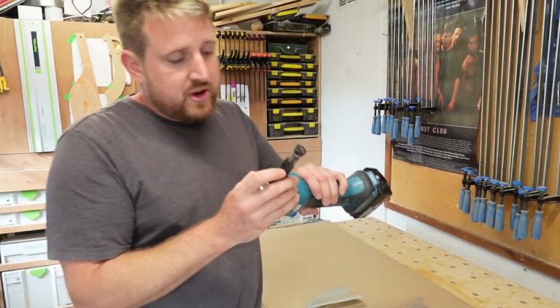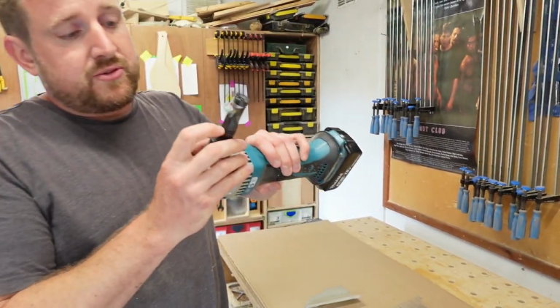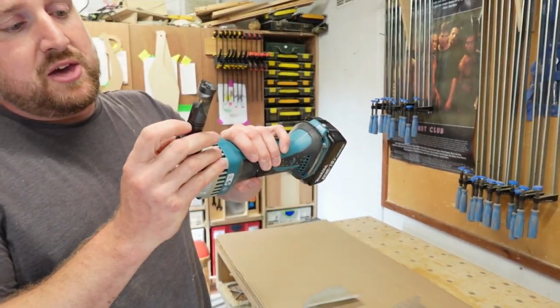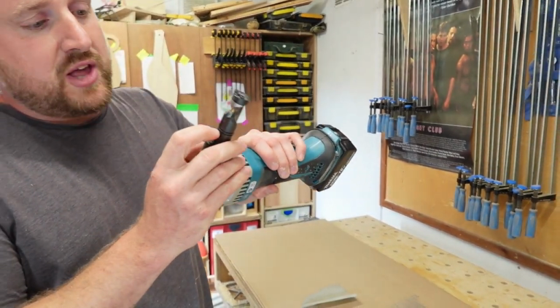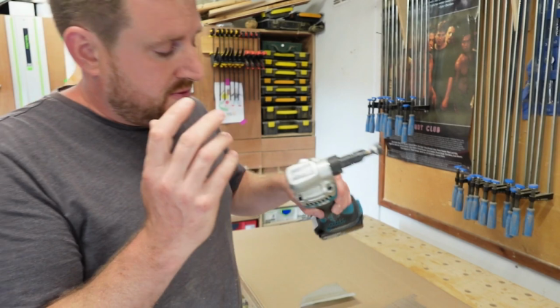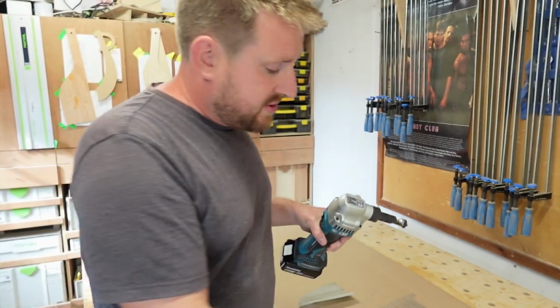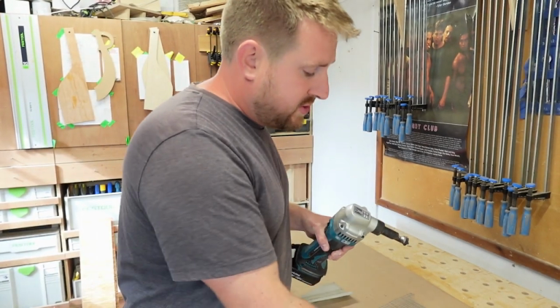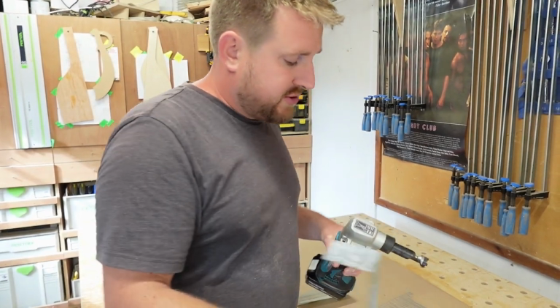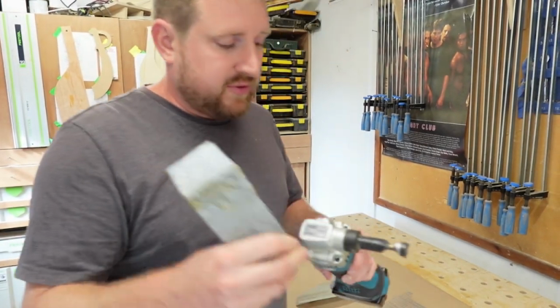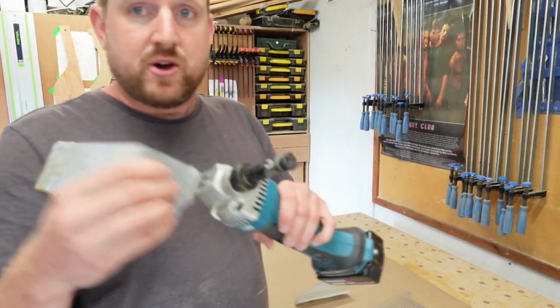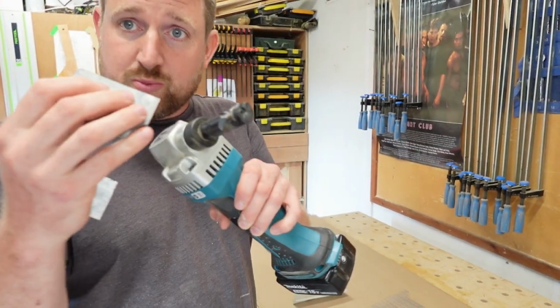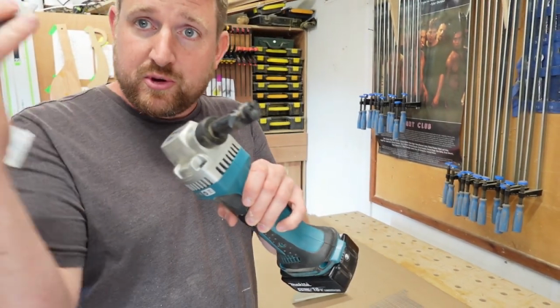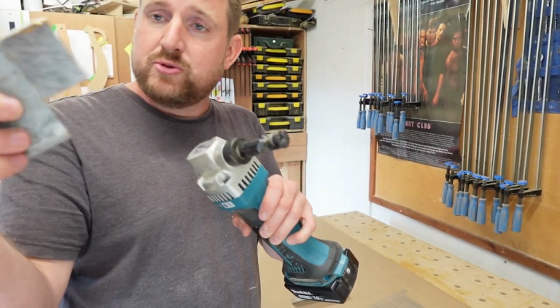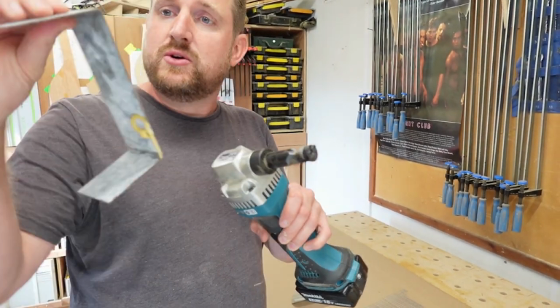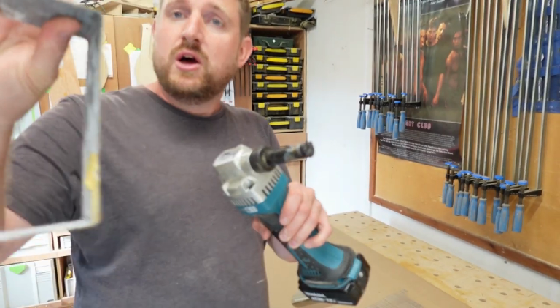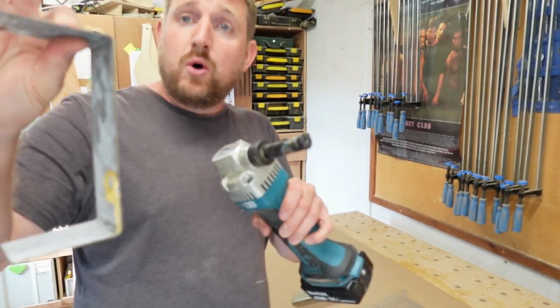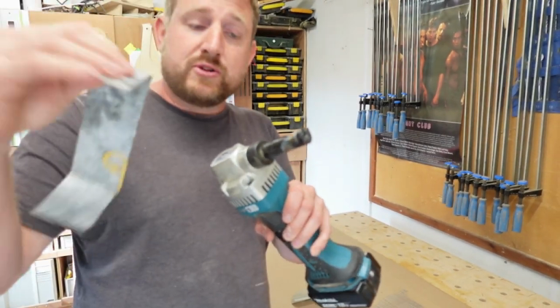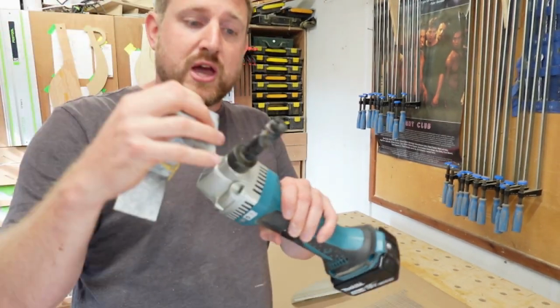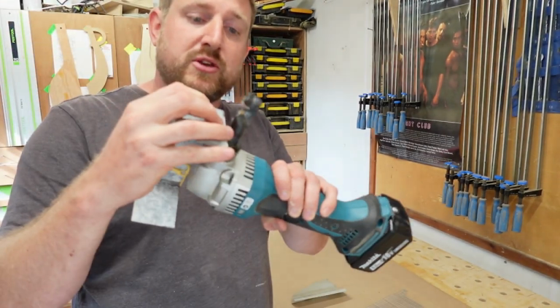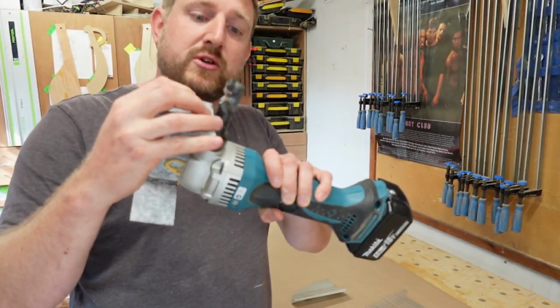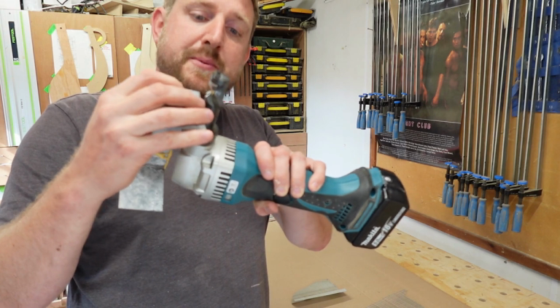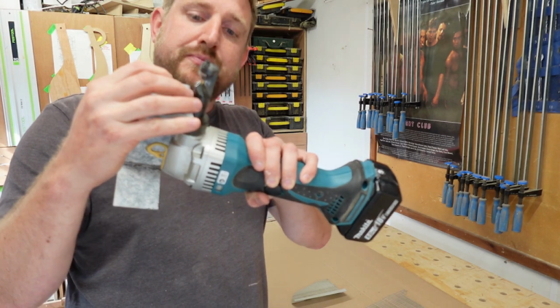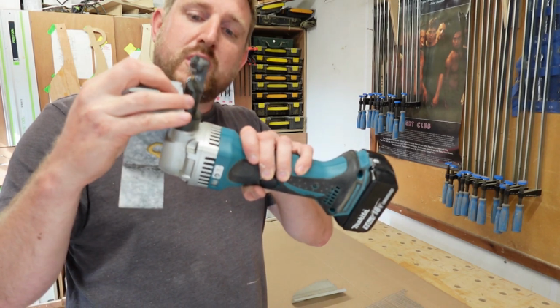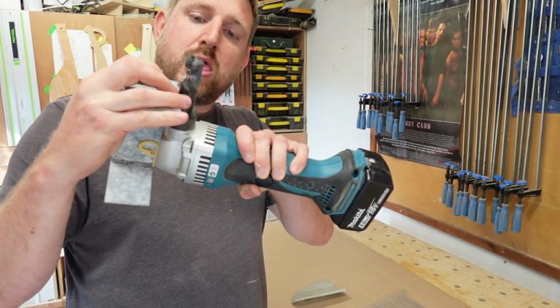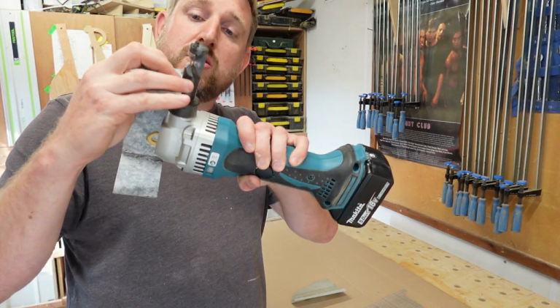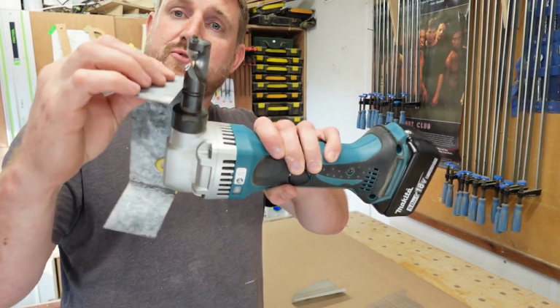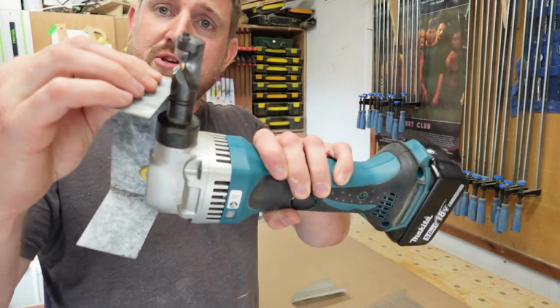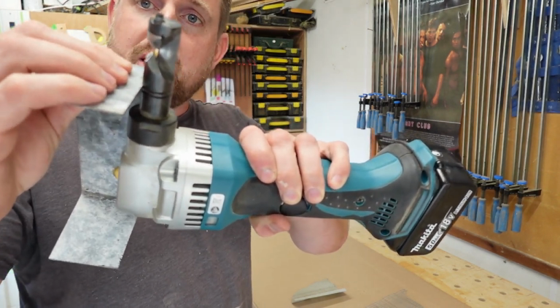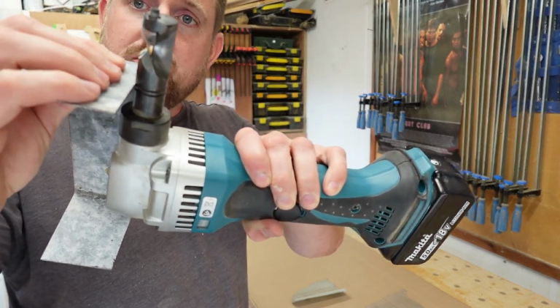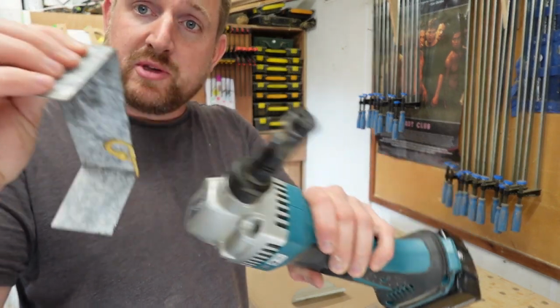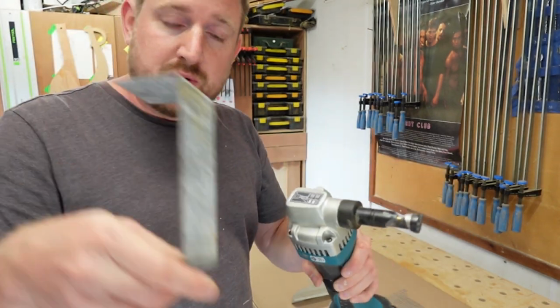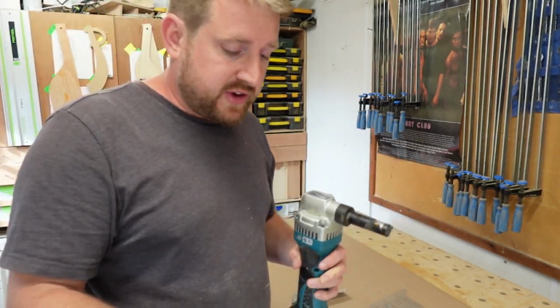It's got some gauges on it showing the thickness that you can go to. This 1.2mm old-fashioned galvanised steel there just fits into that one, so that means it will cut it.